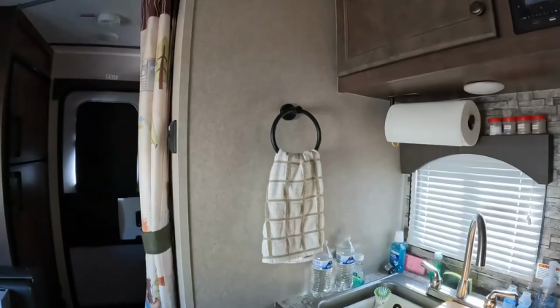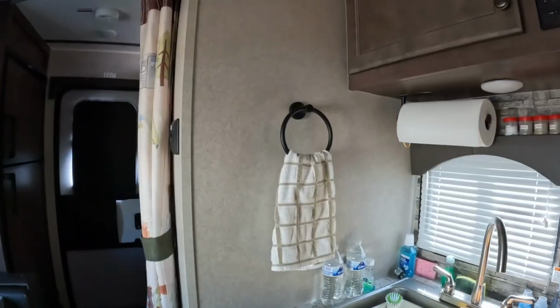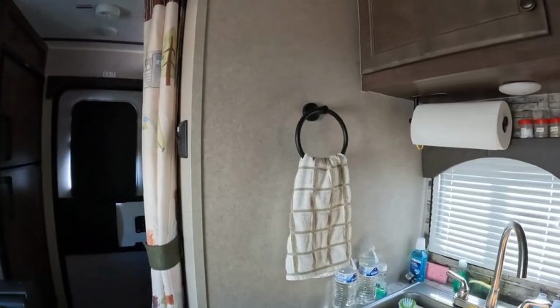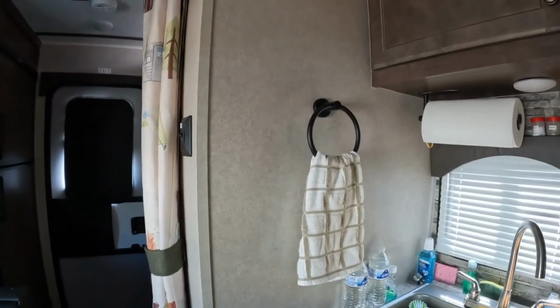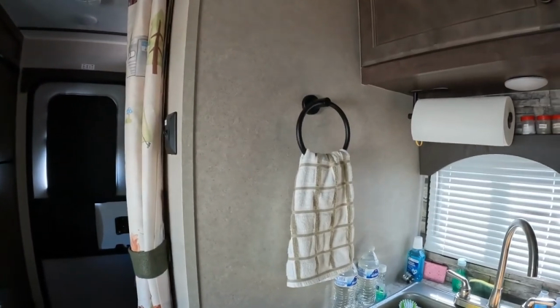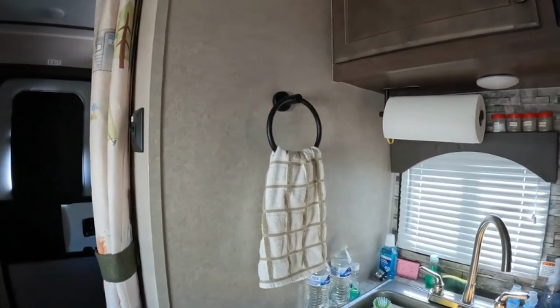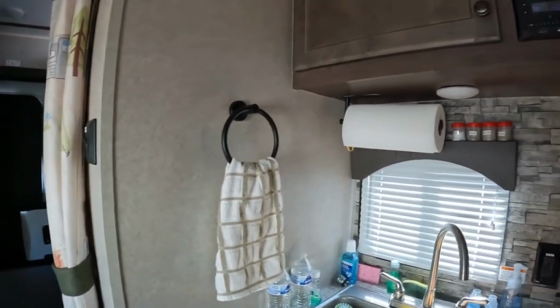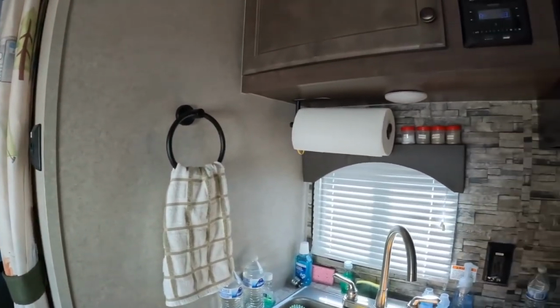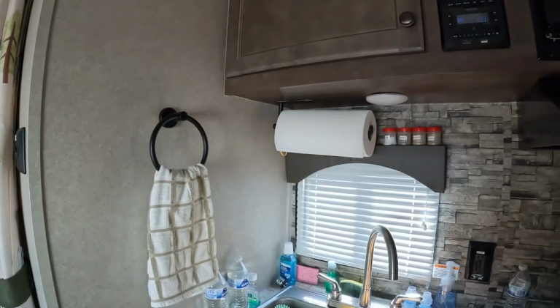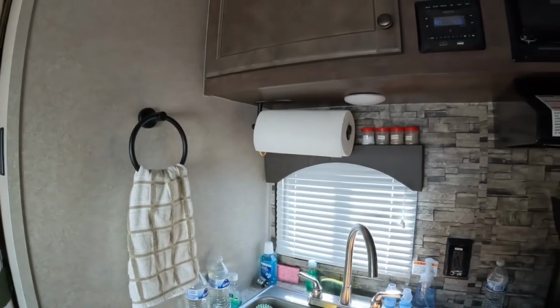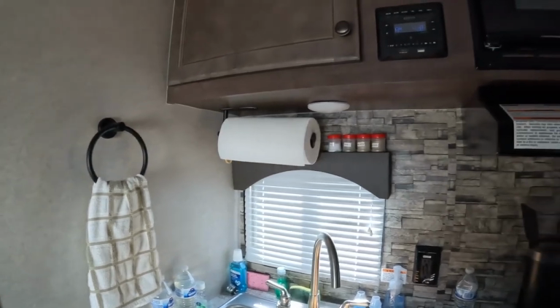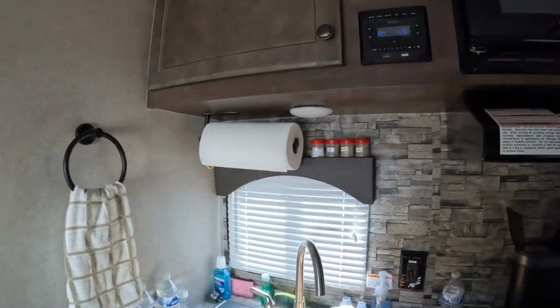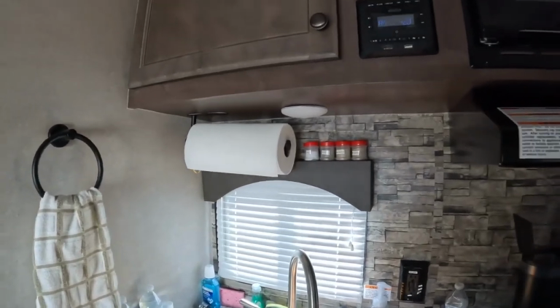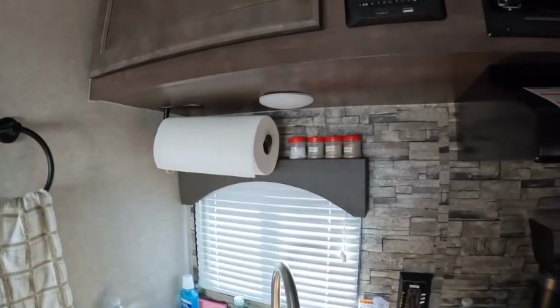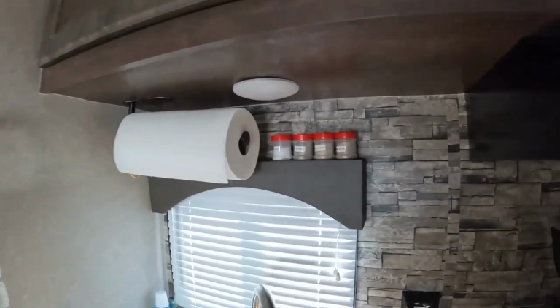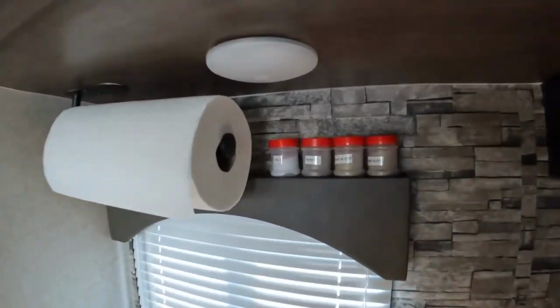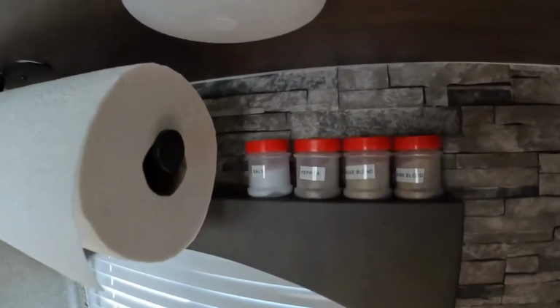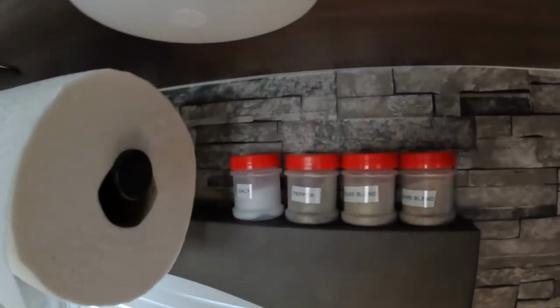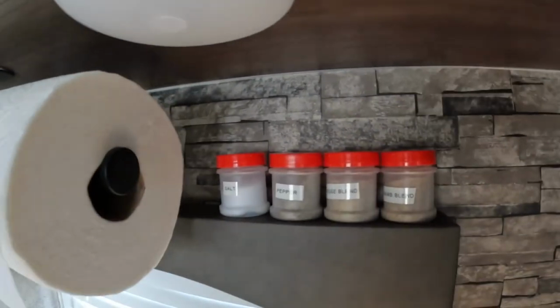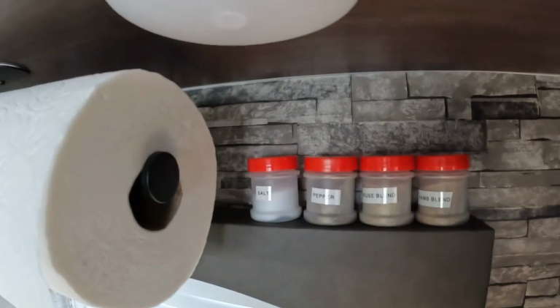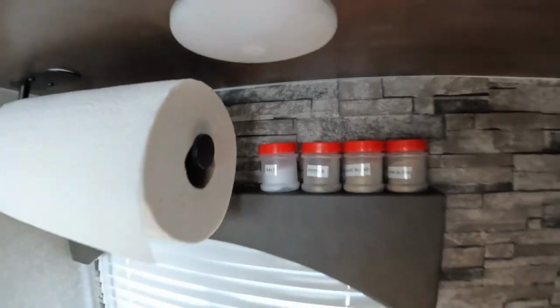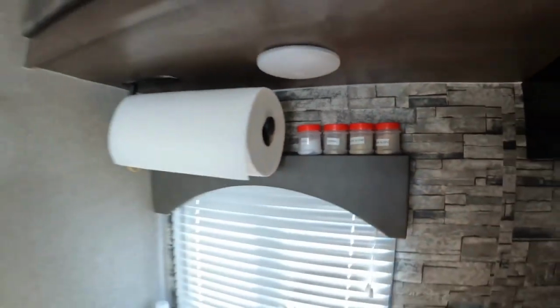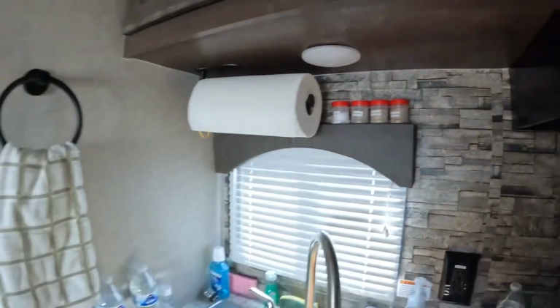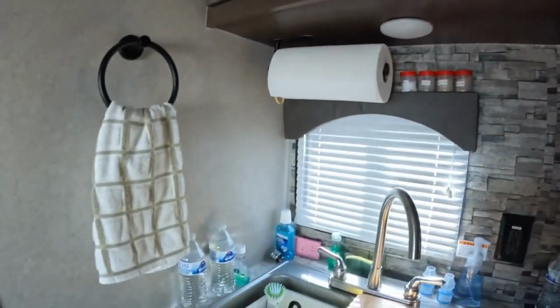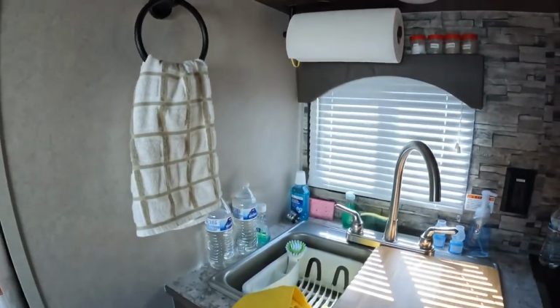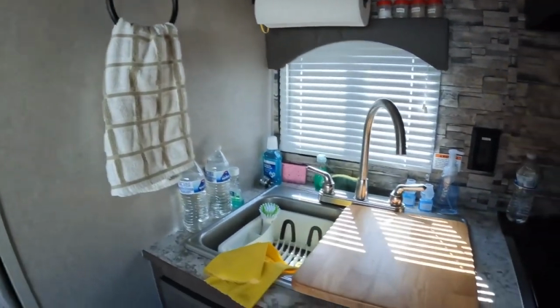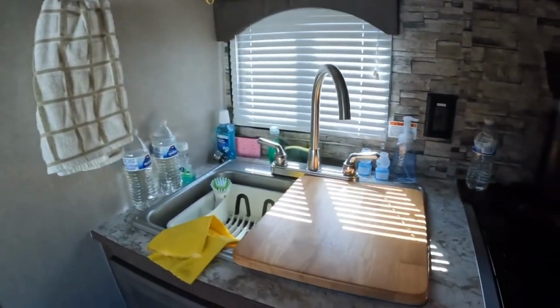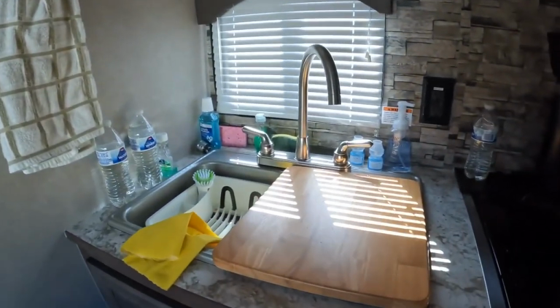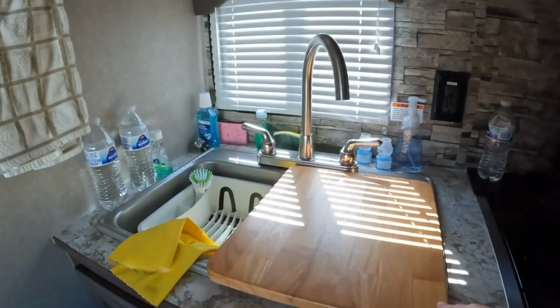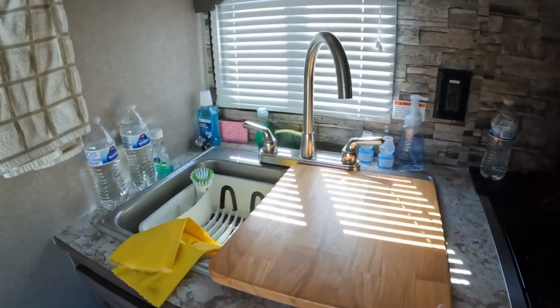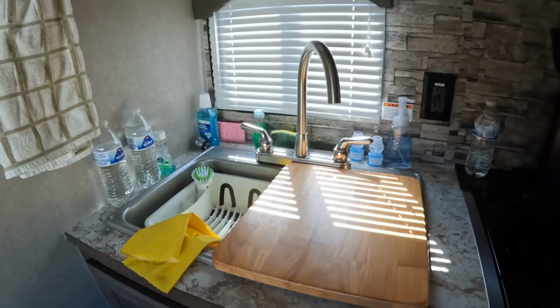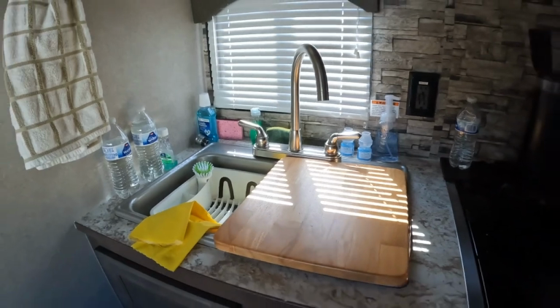We added a hand towel bar to the kitchen, paper towel holder. The spices are just sitting up there — we're camping right now, so they're just up on top of the valance.